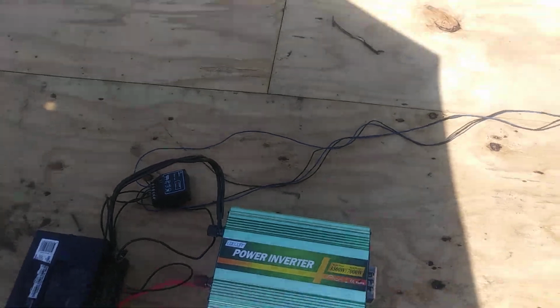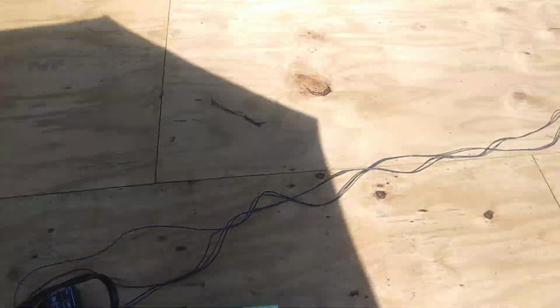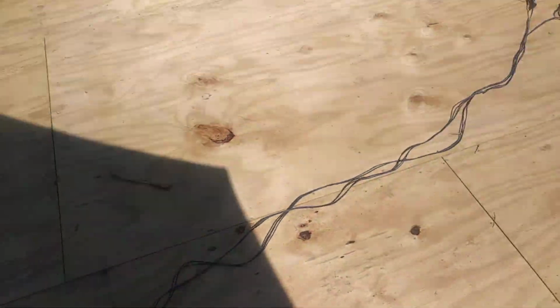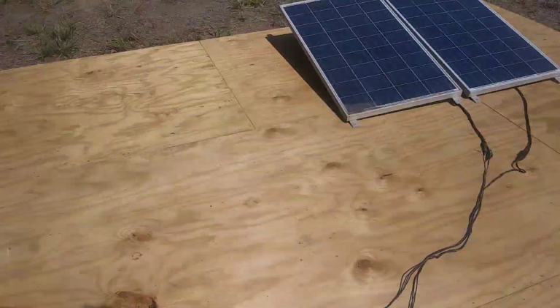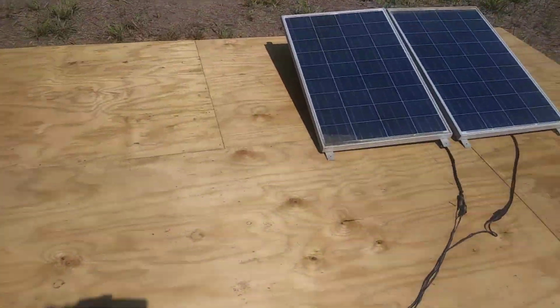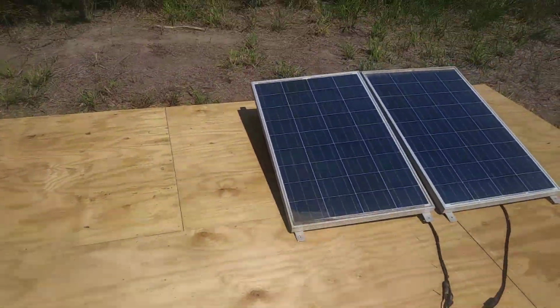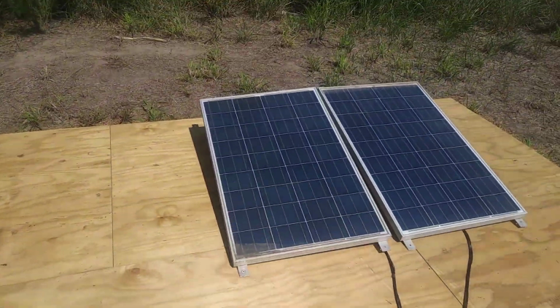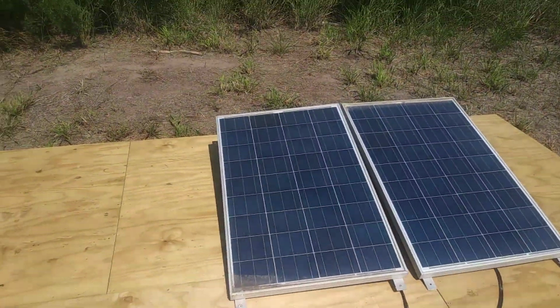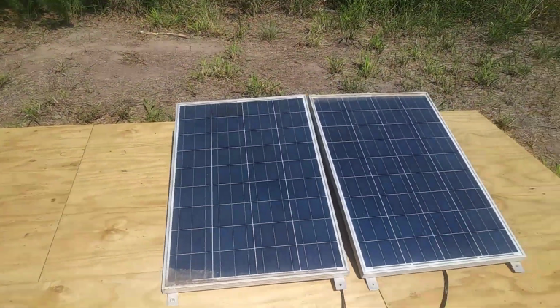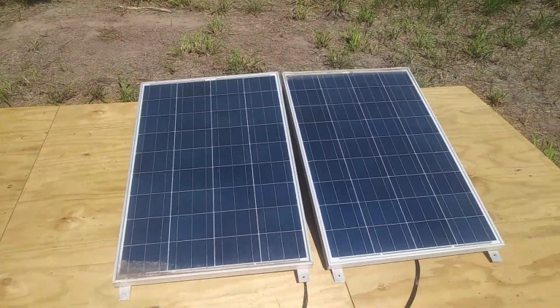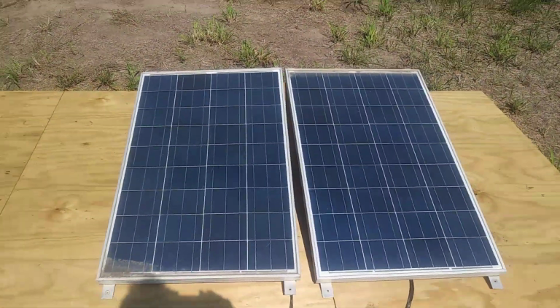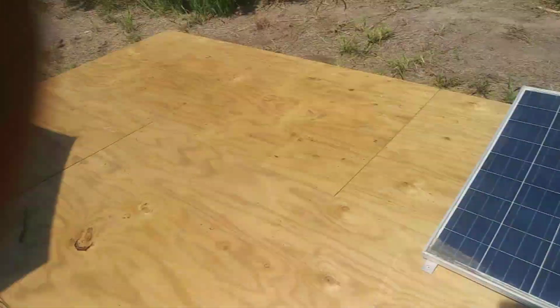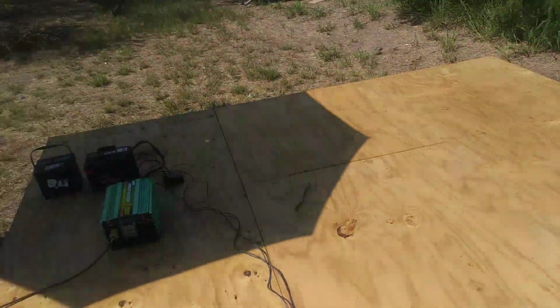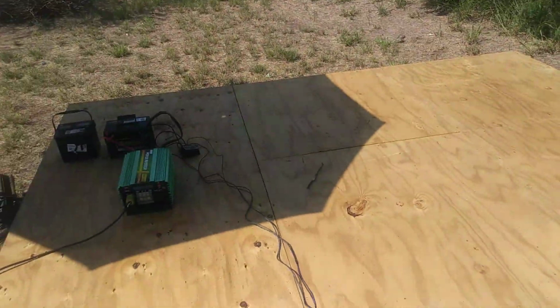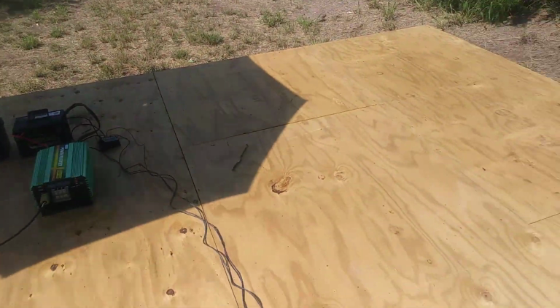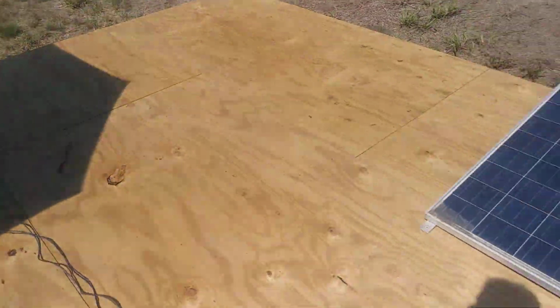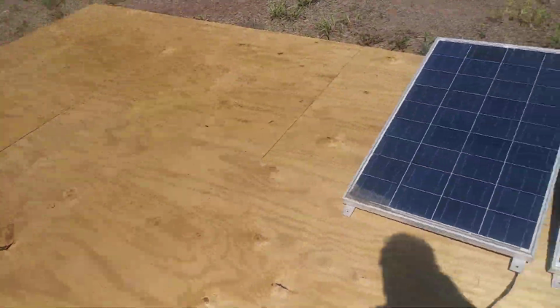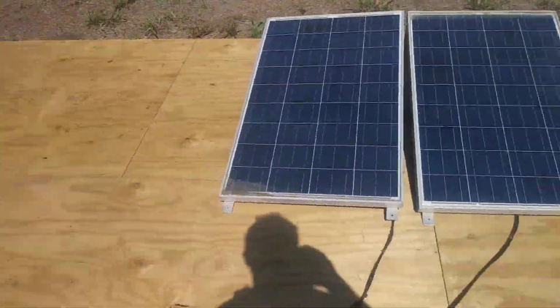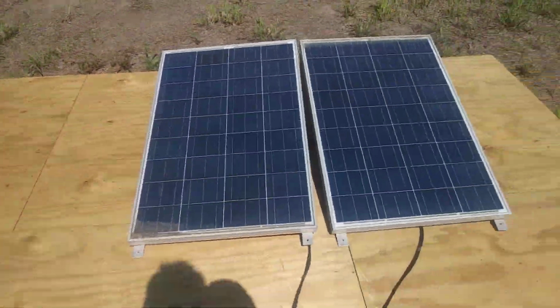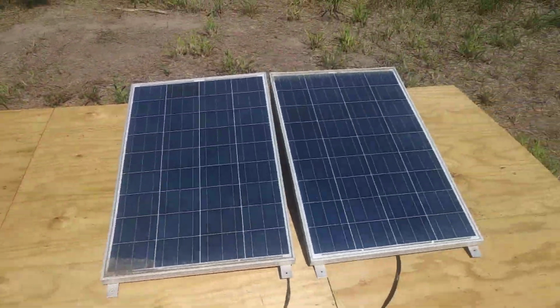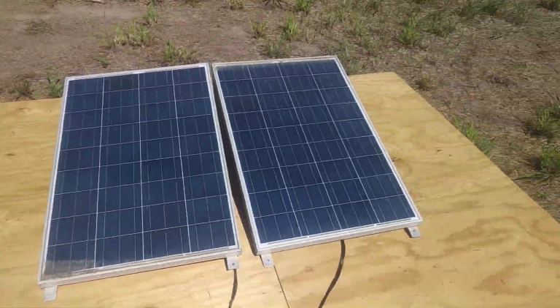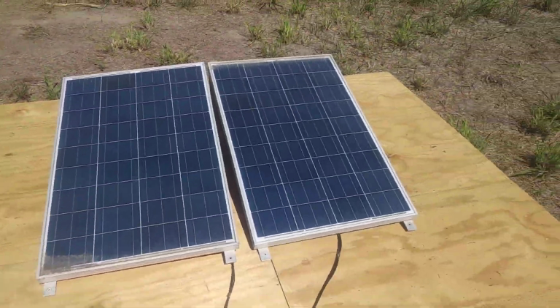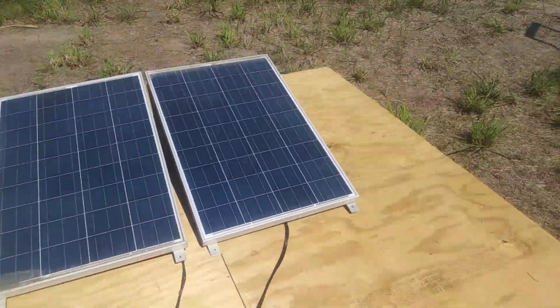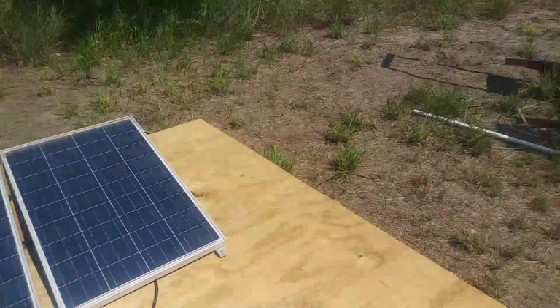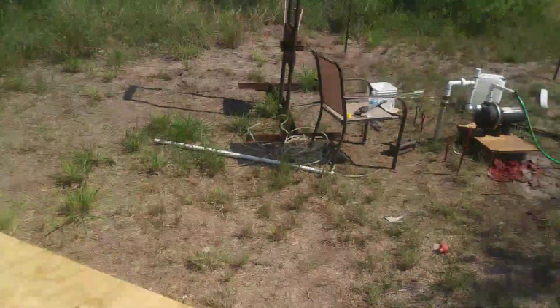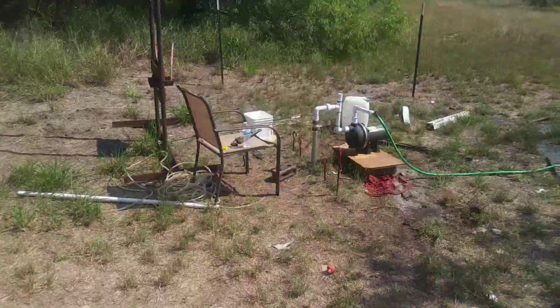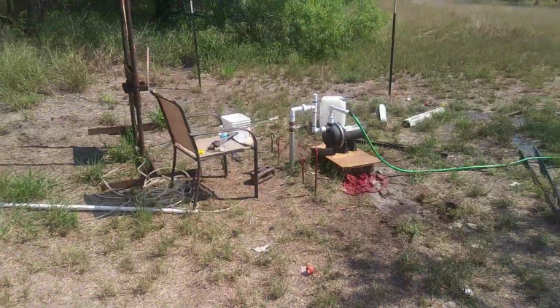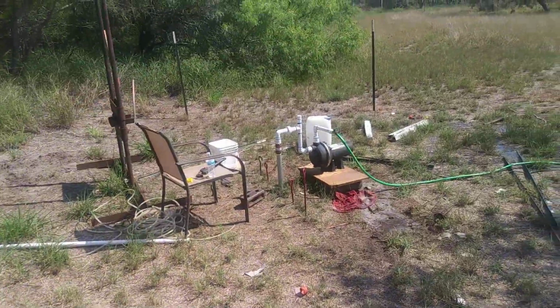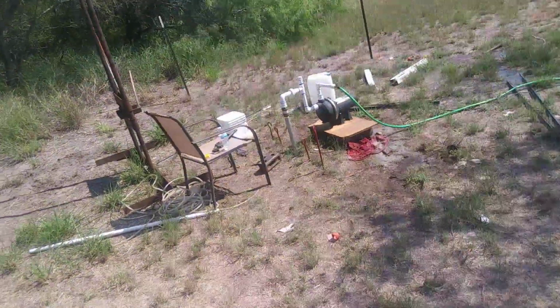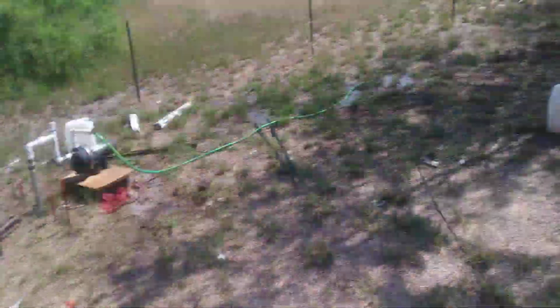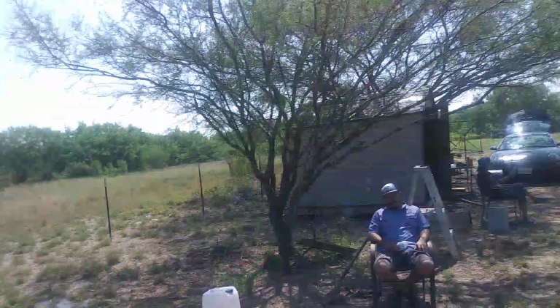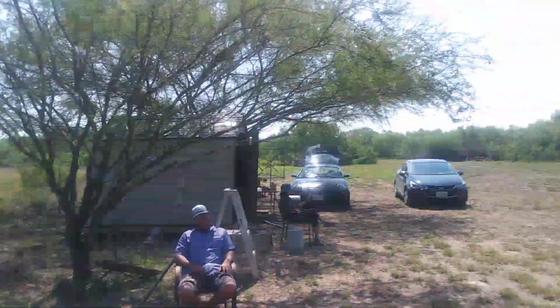I have a couple of solar panels right here too — they're charging up the battery, as you can see right there. That's all I'm using. I have no power here out at the ranch, but this is all I need.